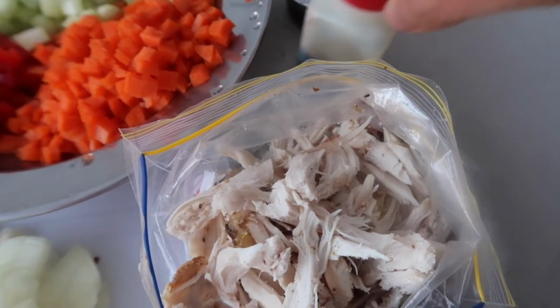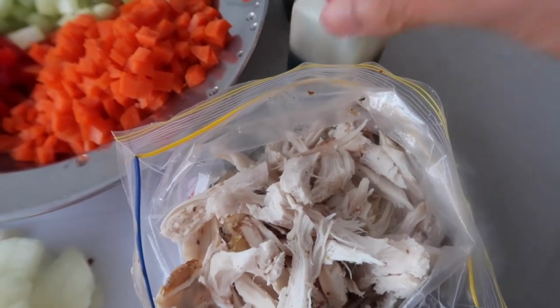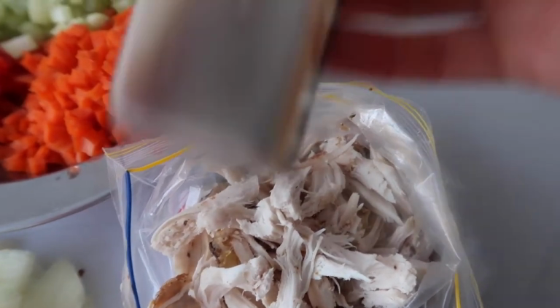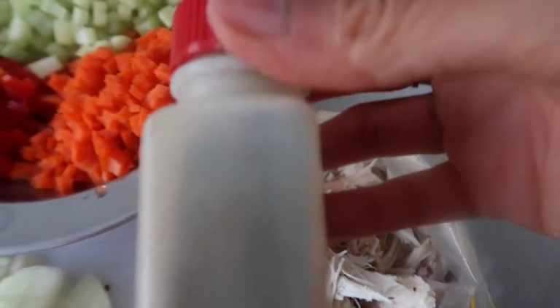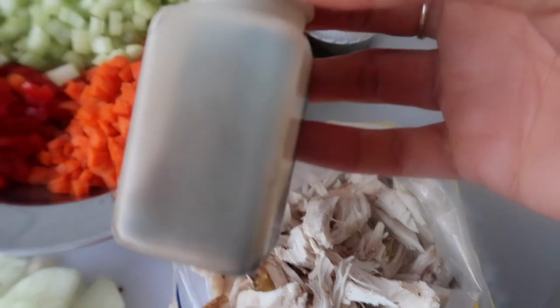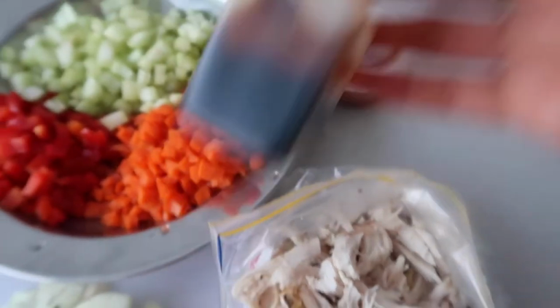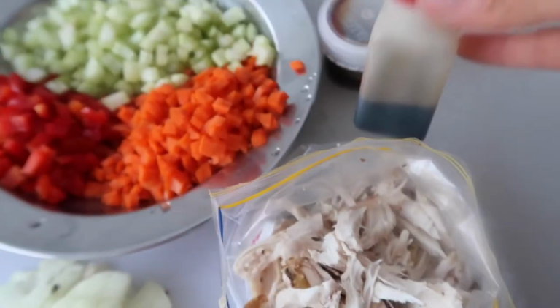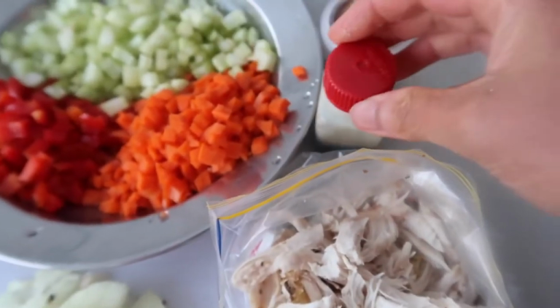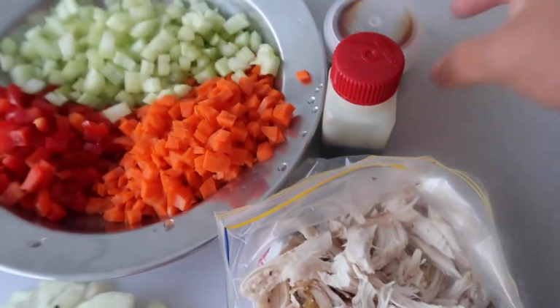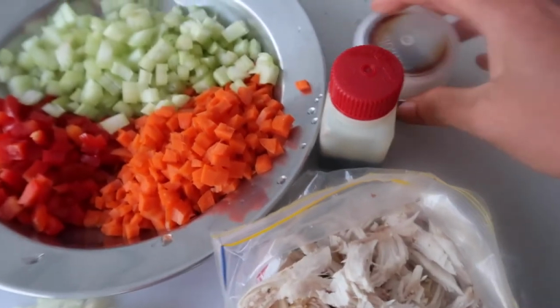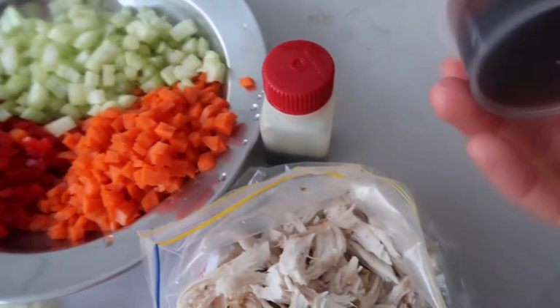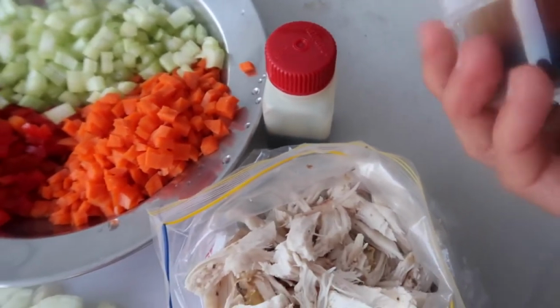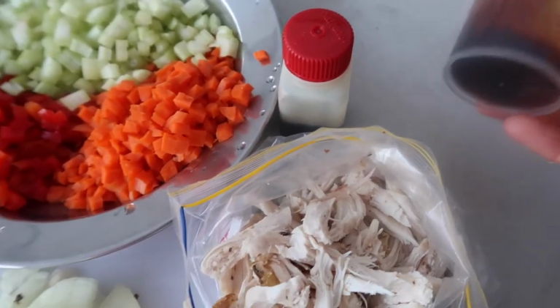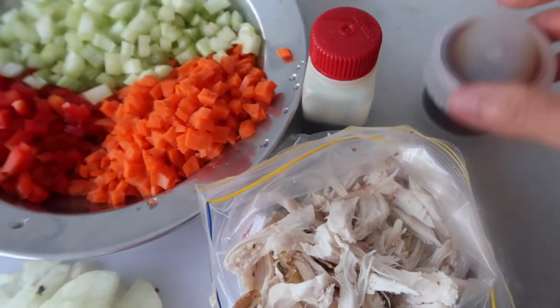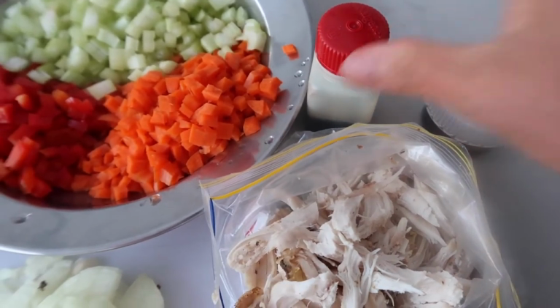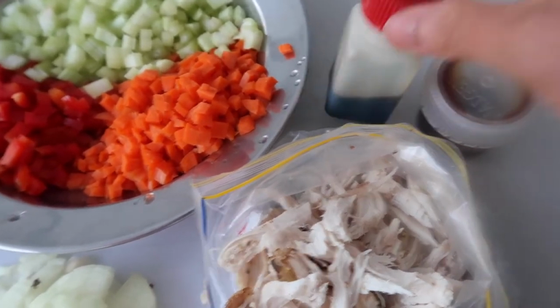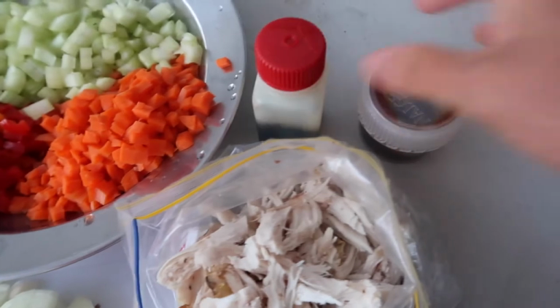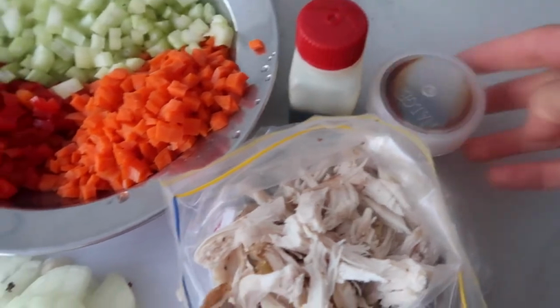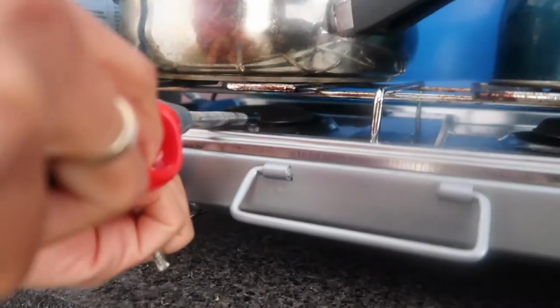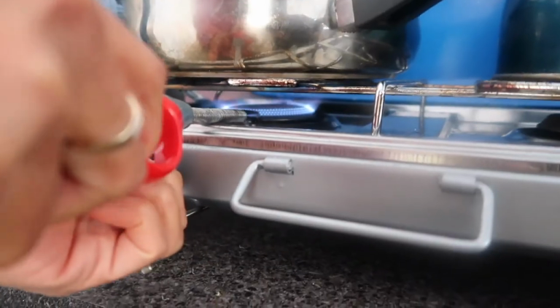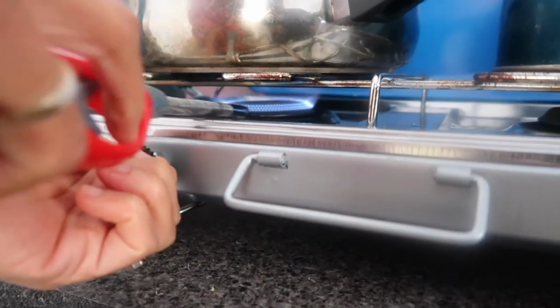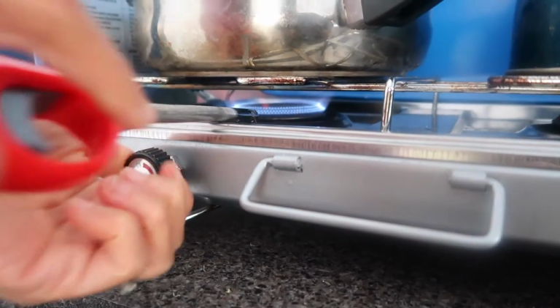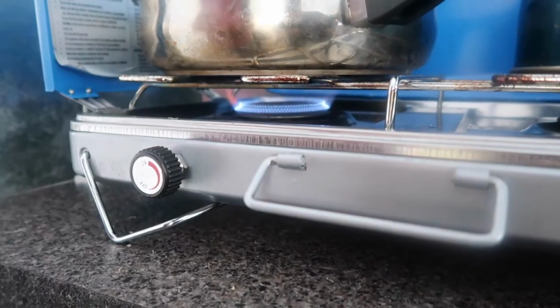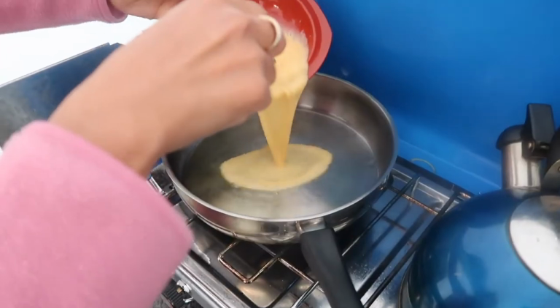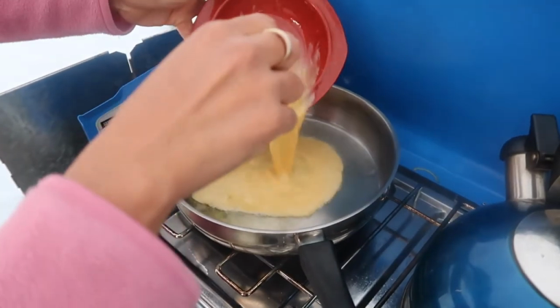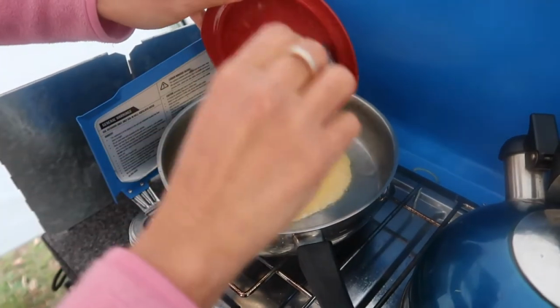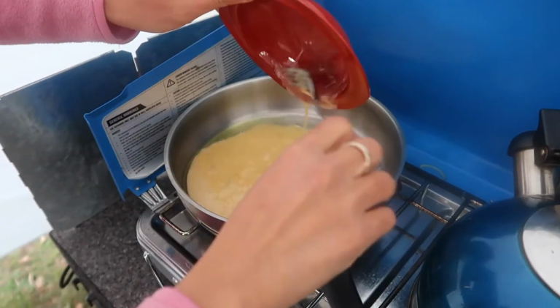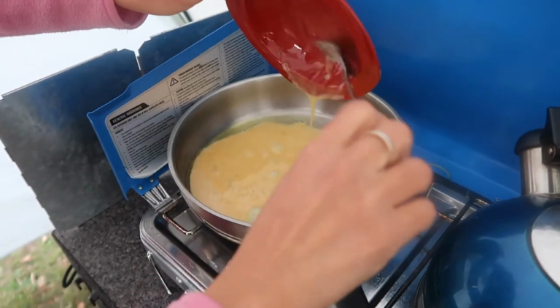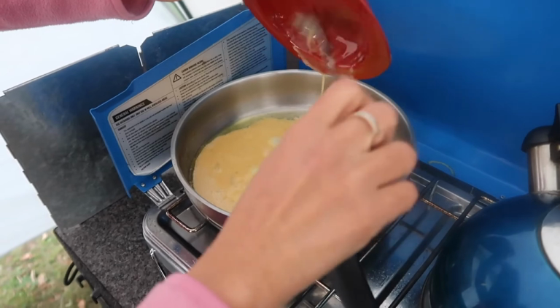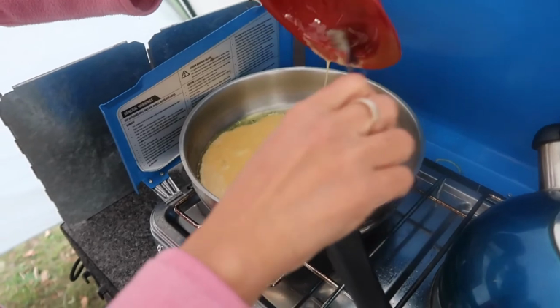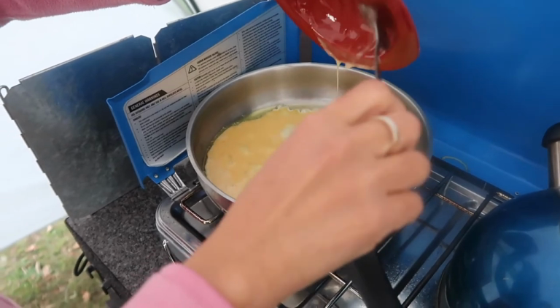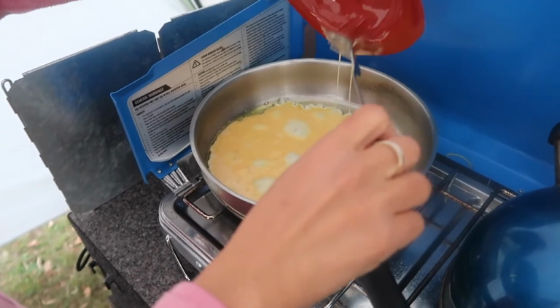If you have a container like this, it doesn't need more space in your fridge. I have here the oyster sauce and the soy sauce.